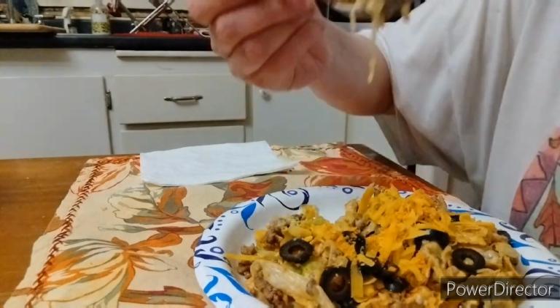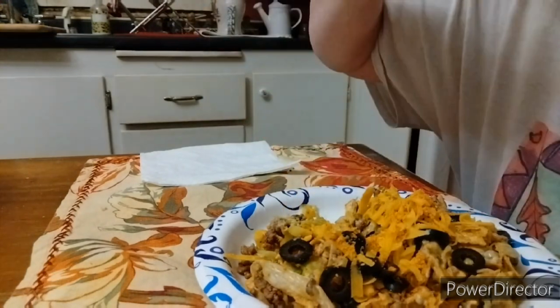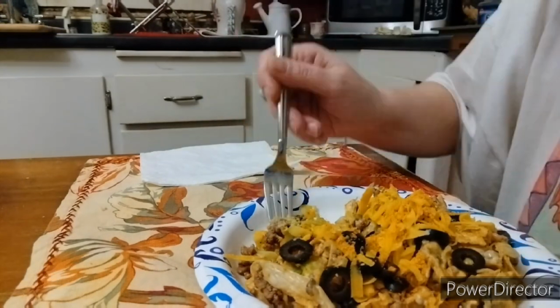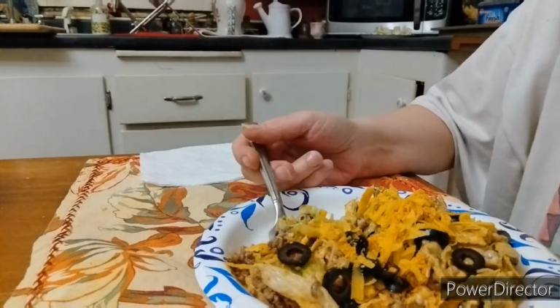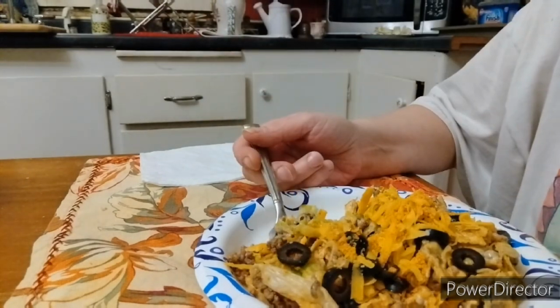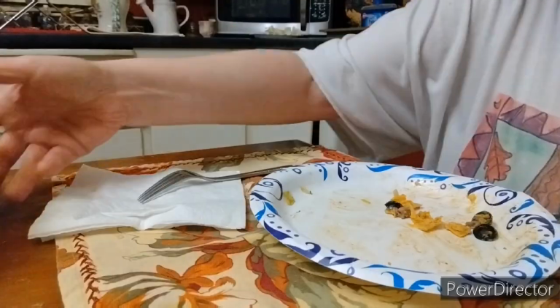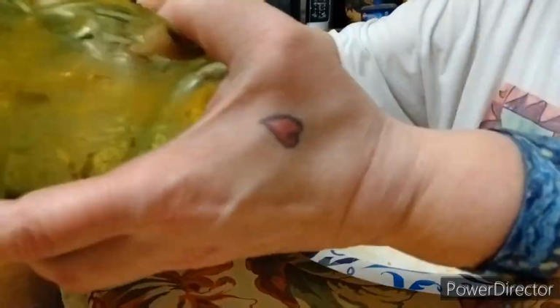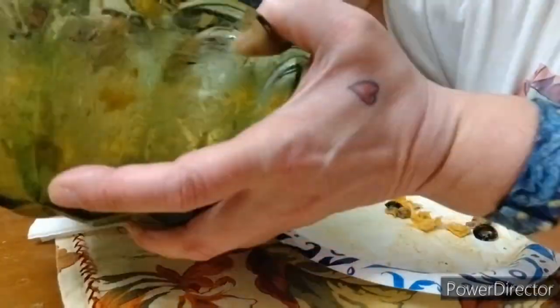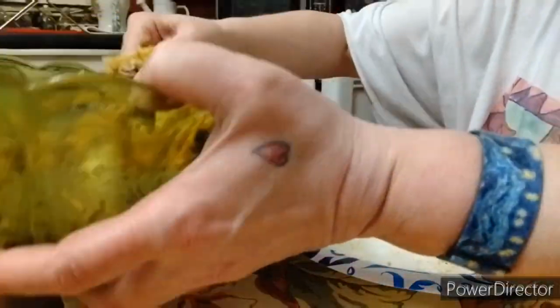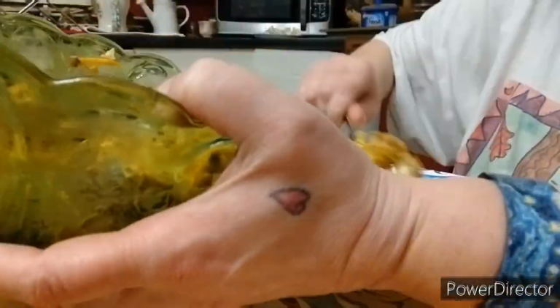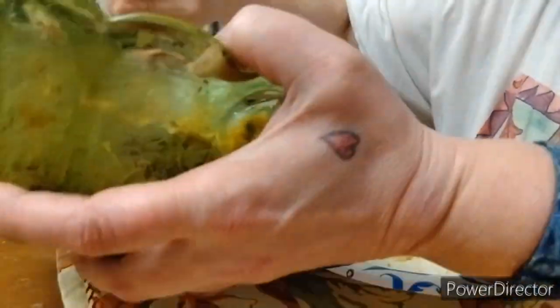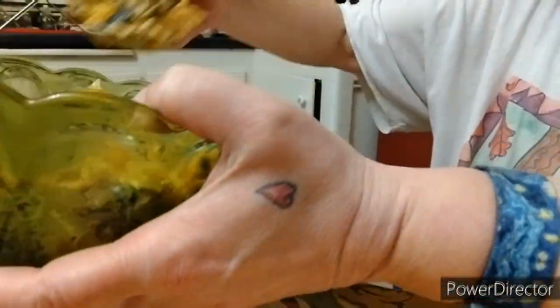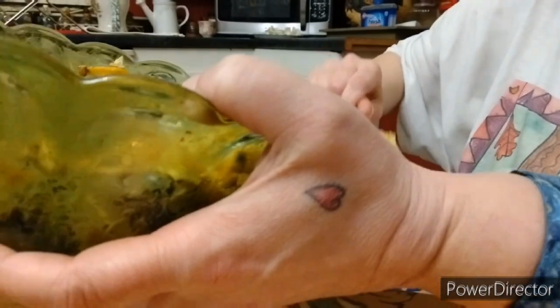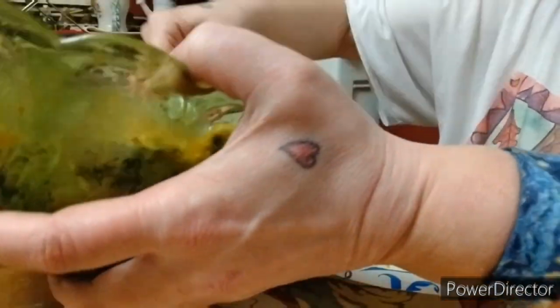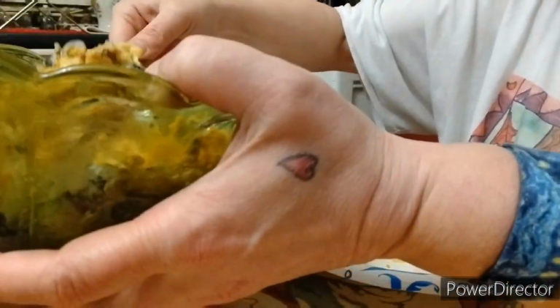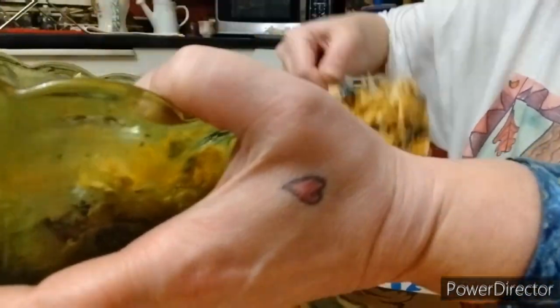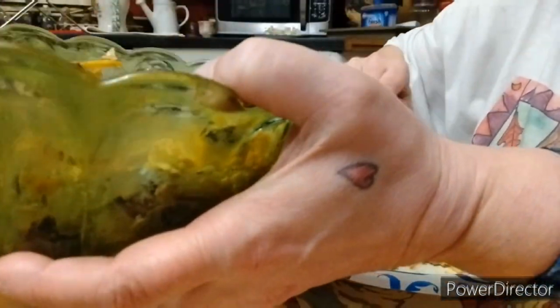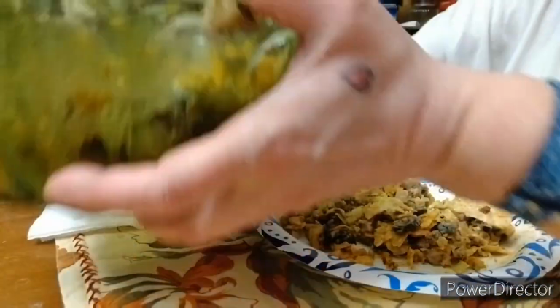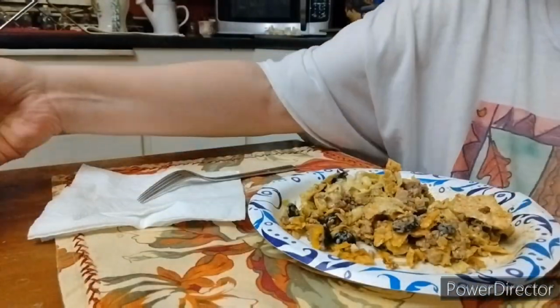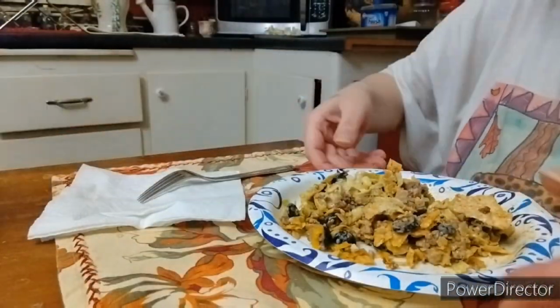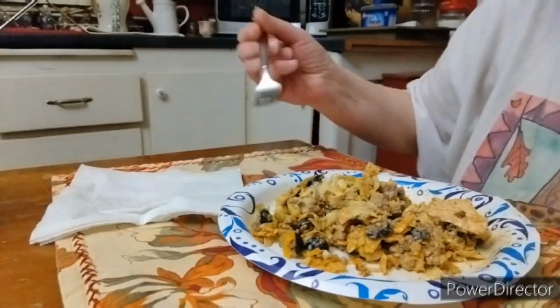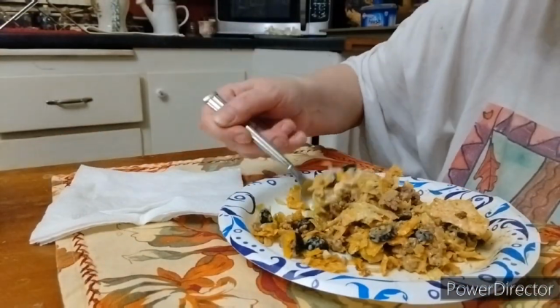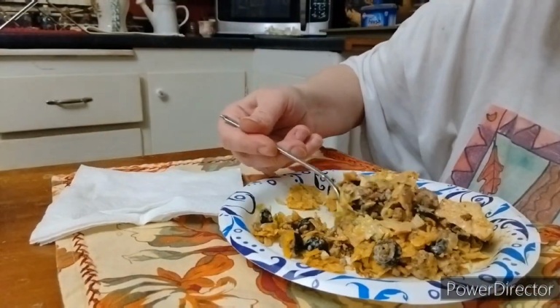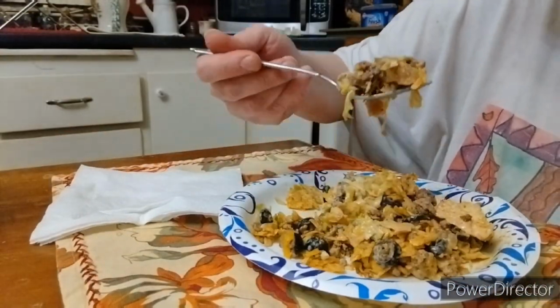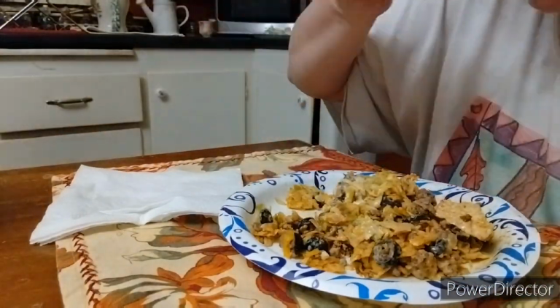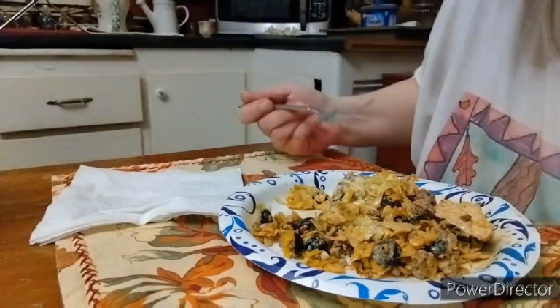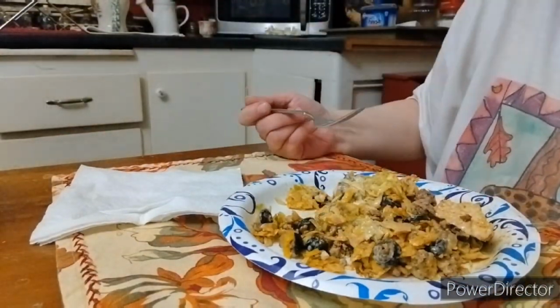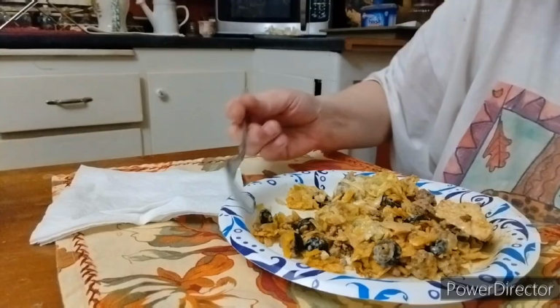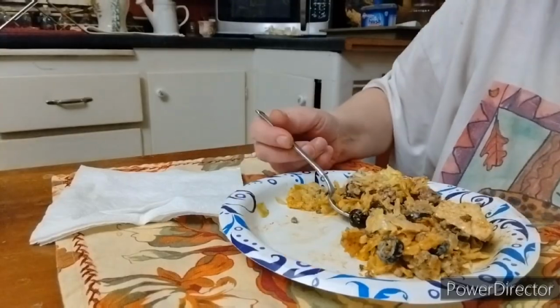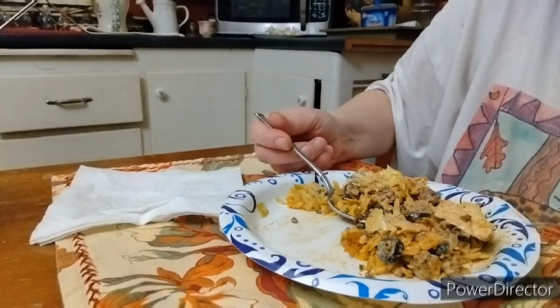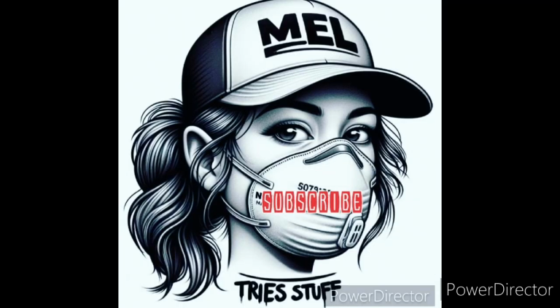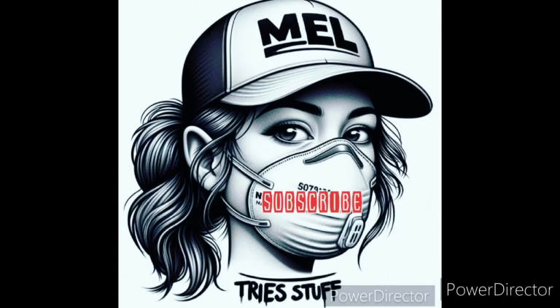Heck yeah, it's good — look at that. It was so good I'm gonna go in for a second plate. I really like this taco salad. You guys should try it out.